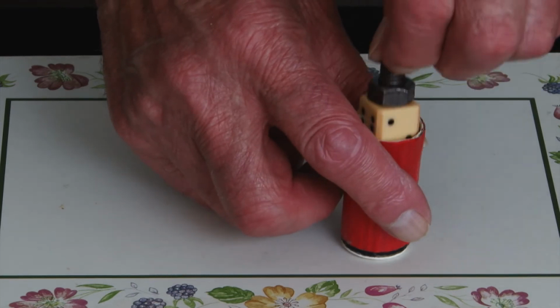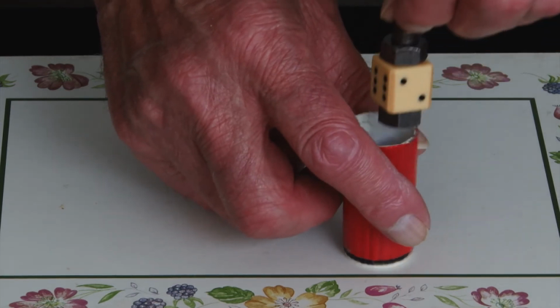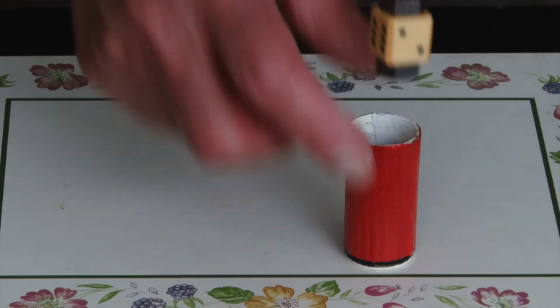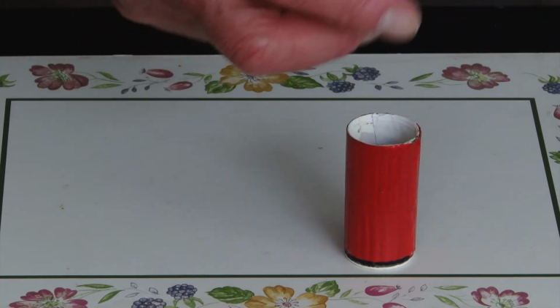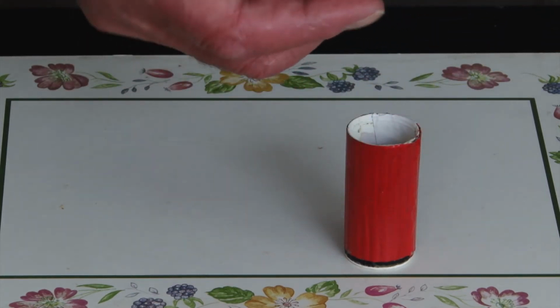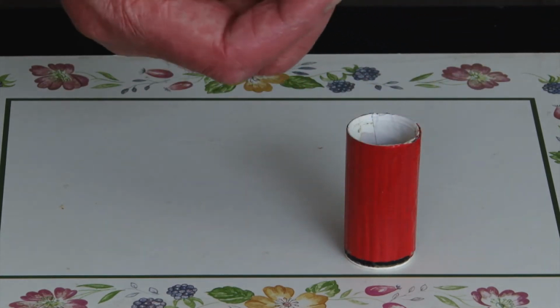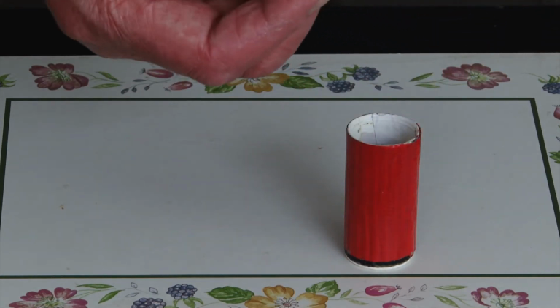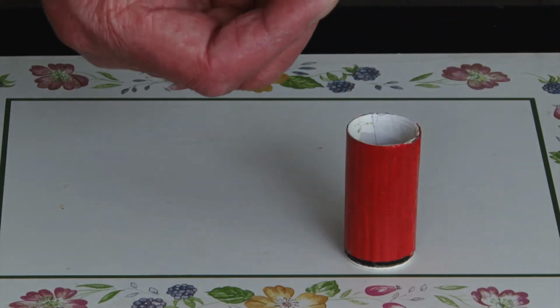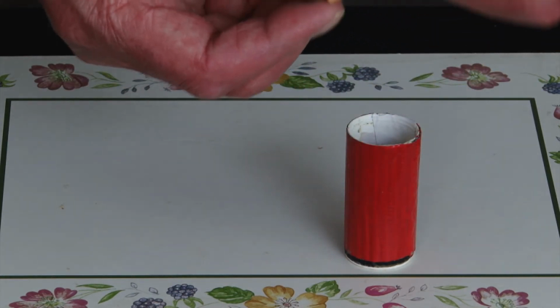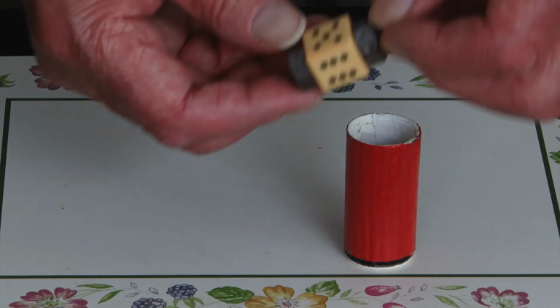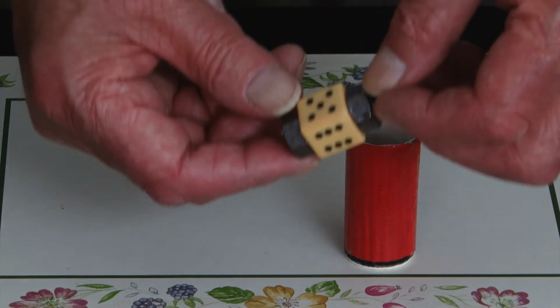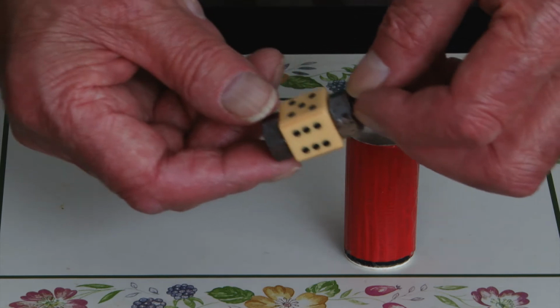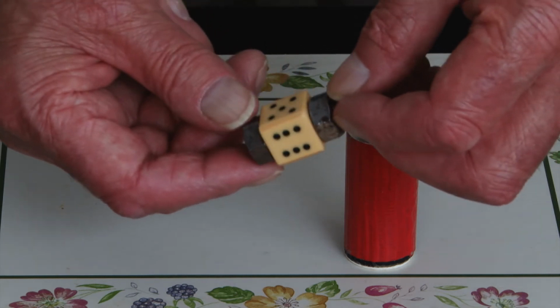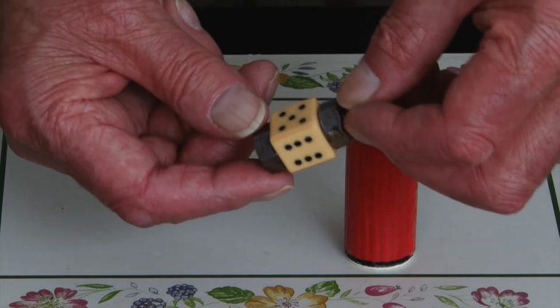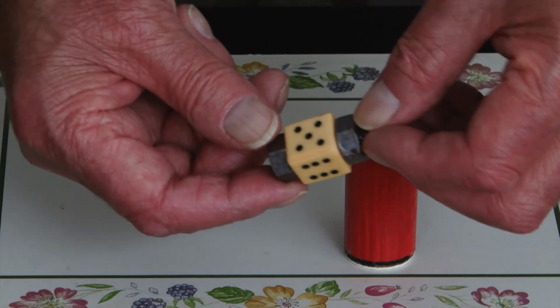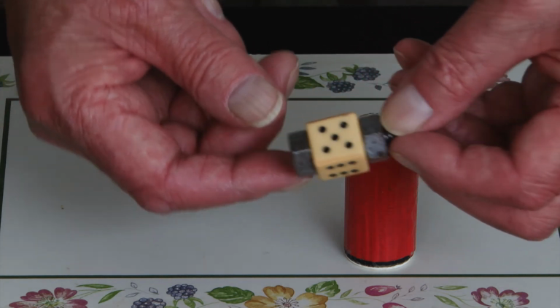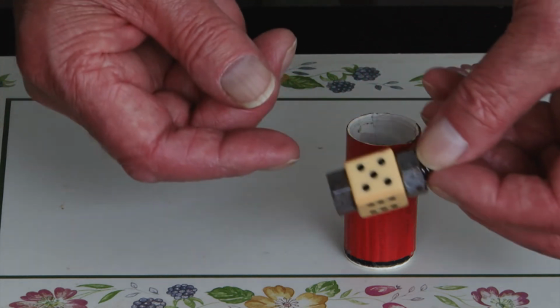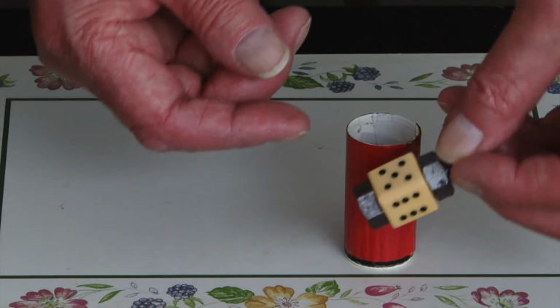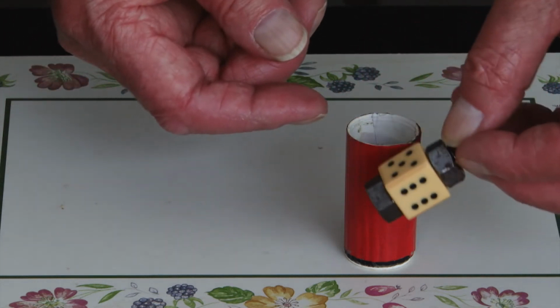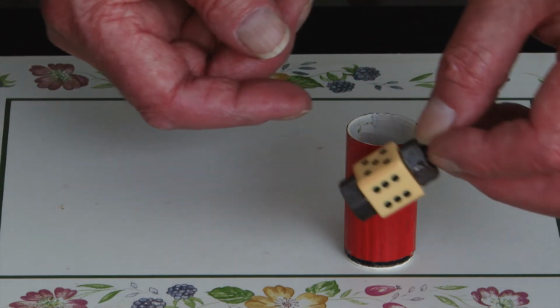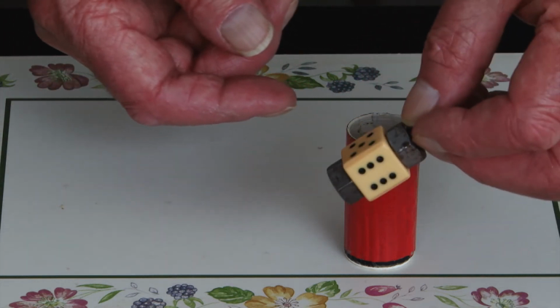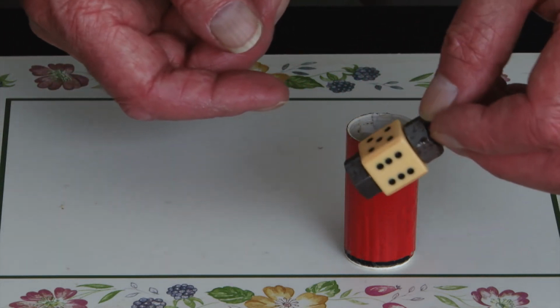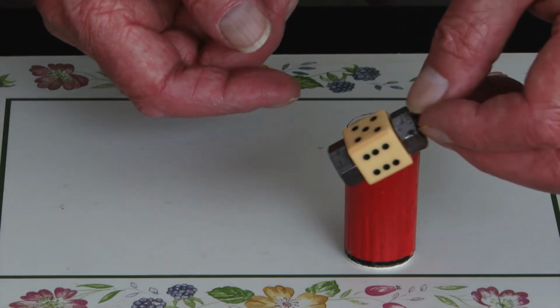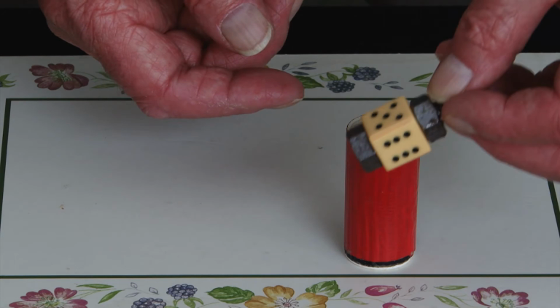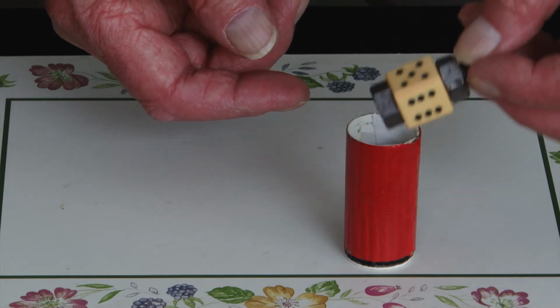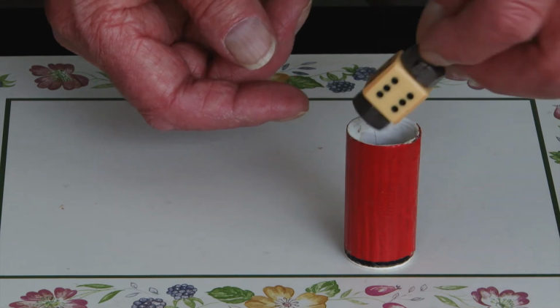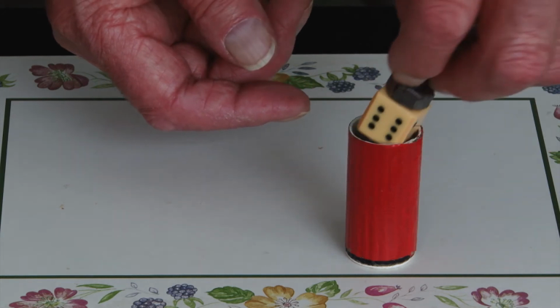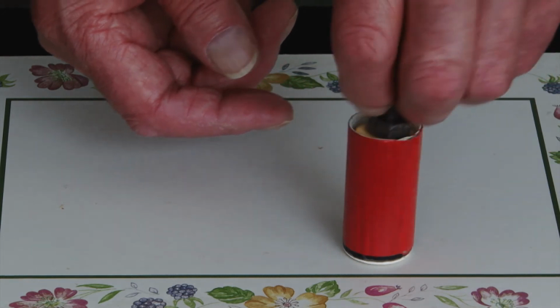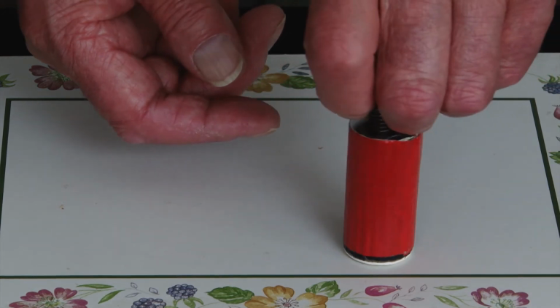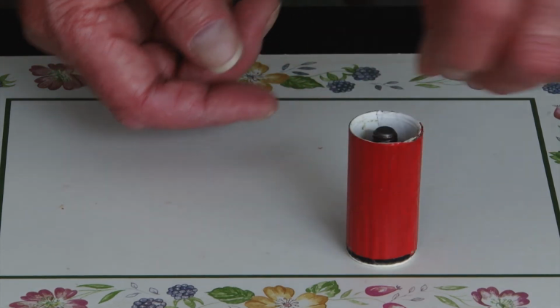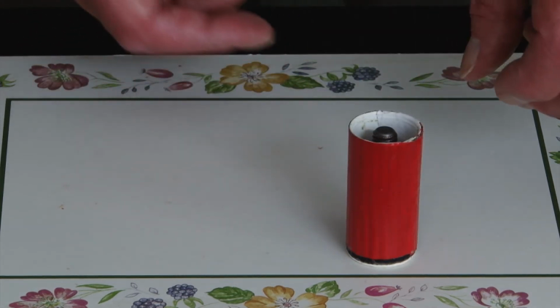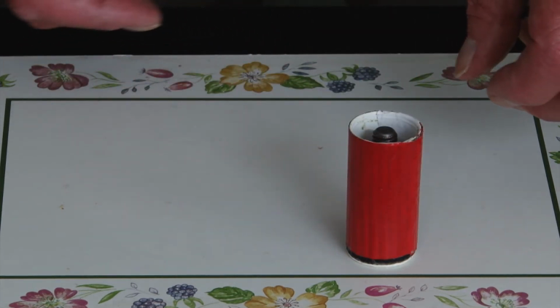The basic patter I still use is that I used to do lots of tricks with dice and people used to steal them, so I thought to prevent them stealing my dice I would put a bolt through it. So that was basically the story I use.